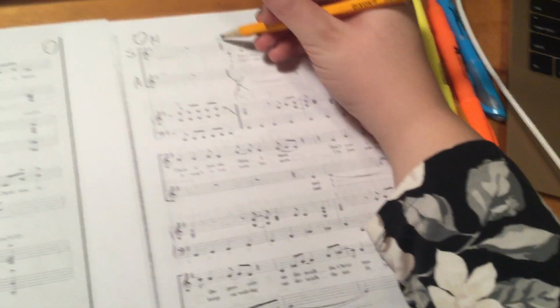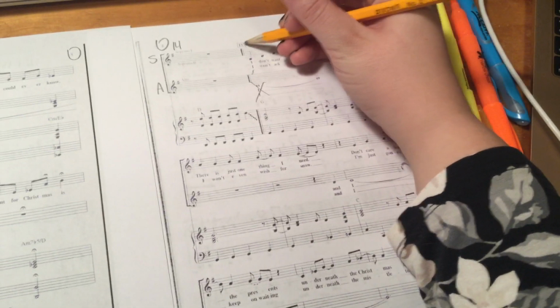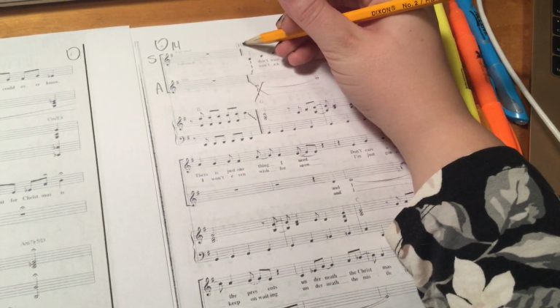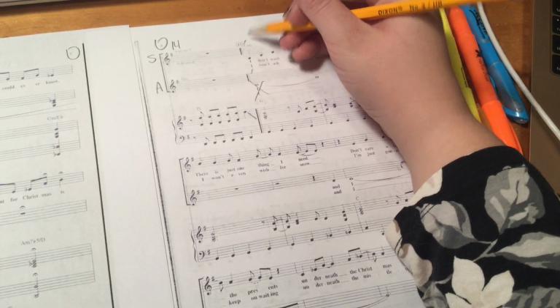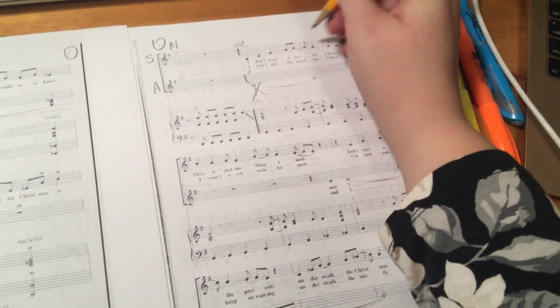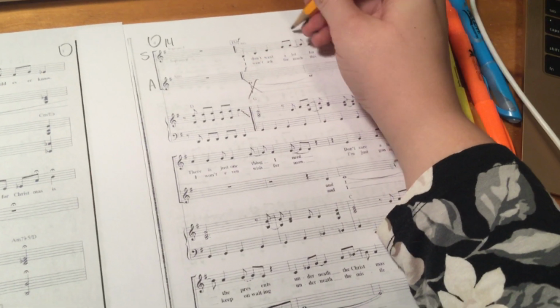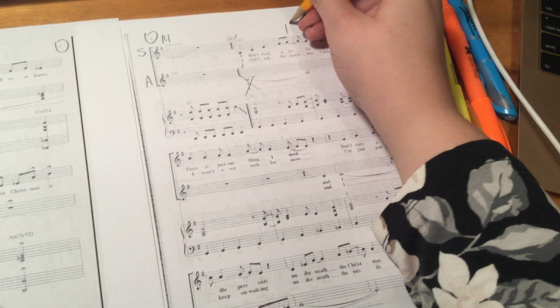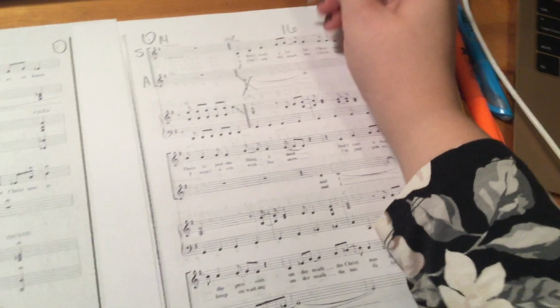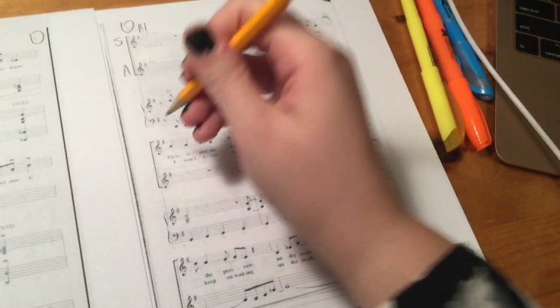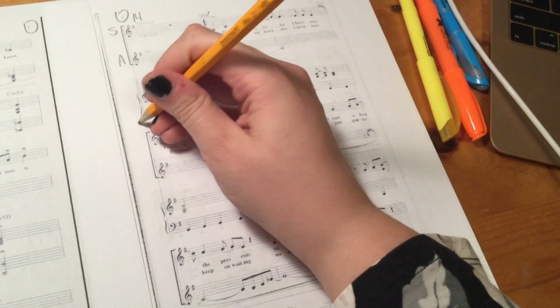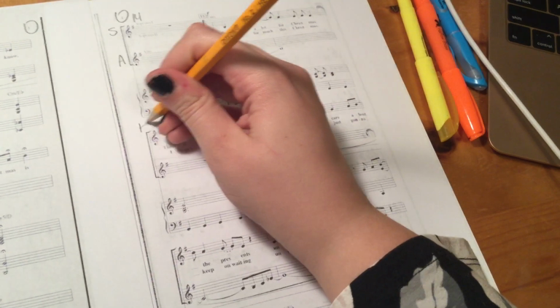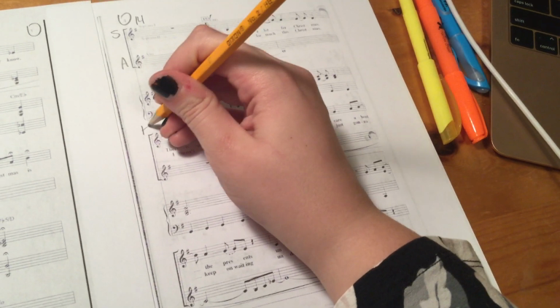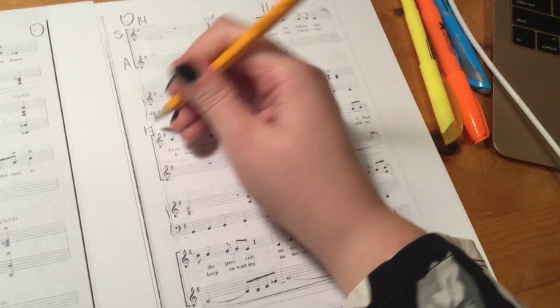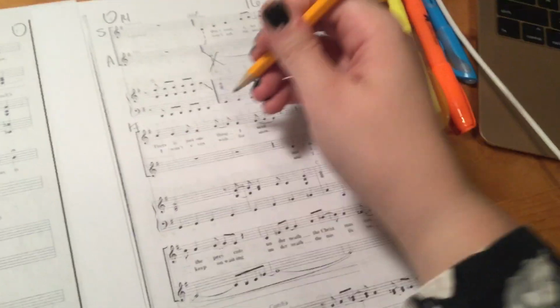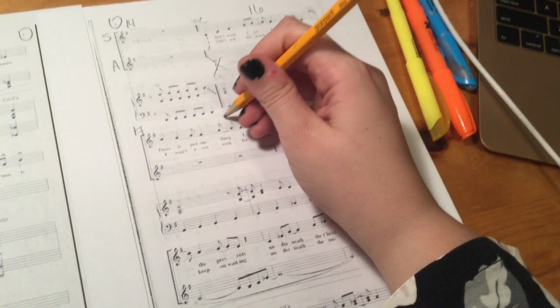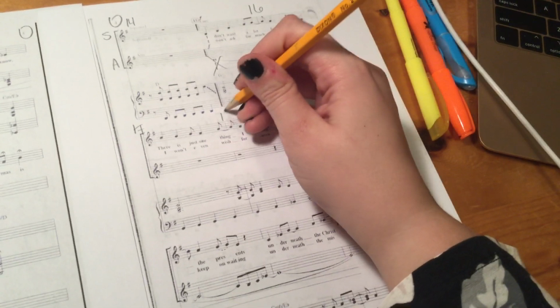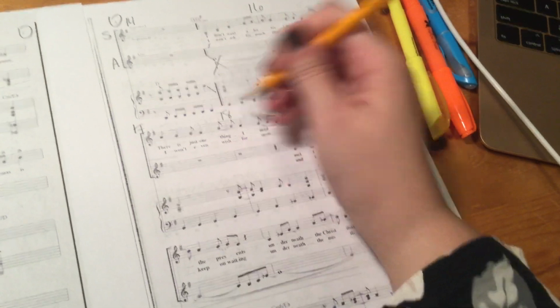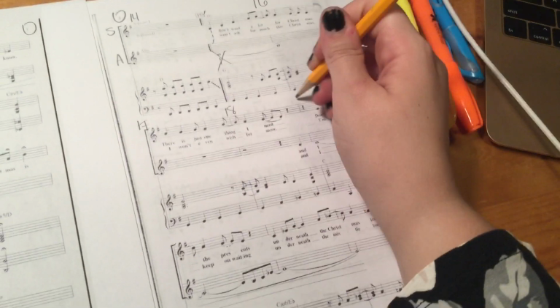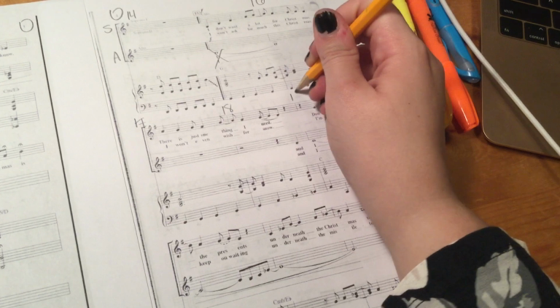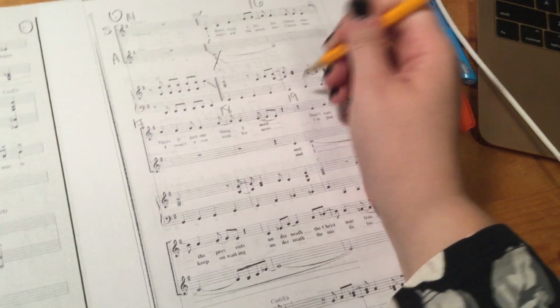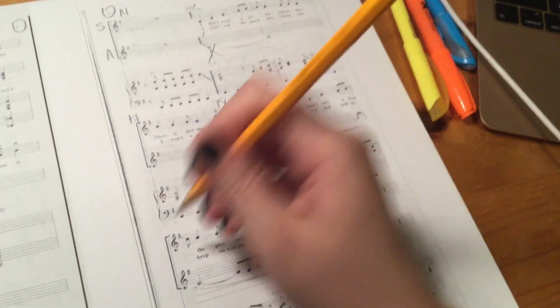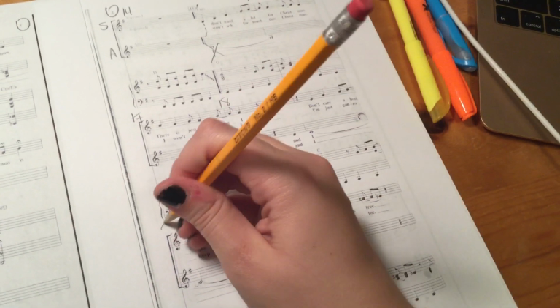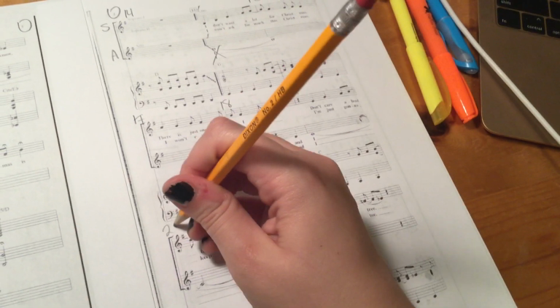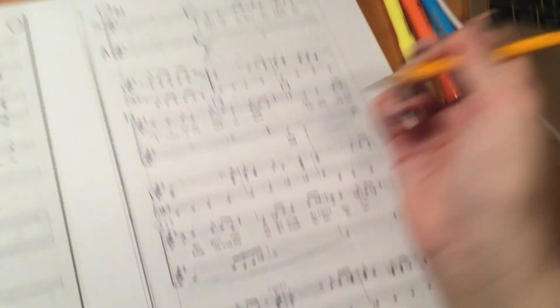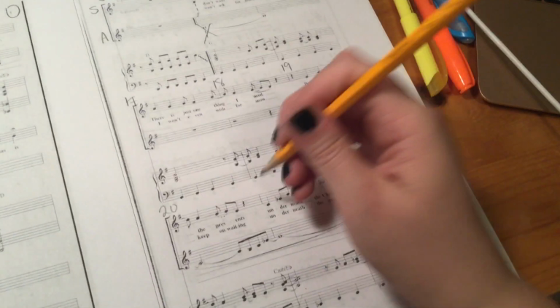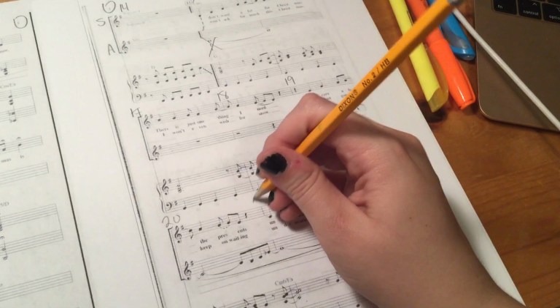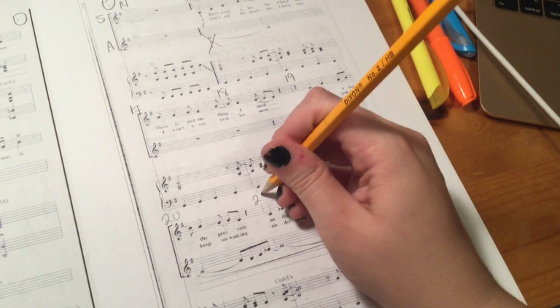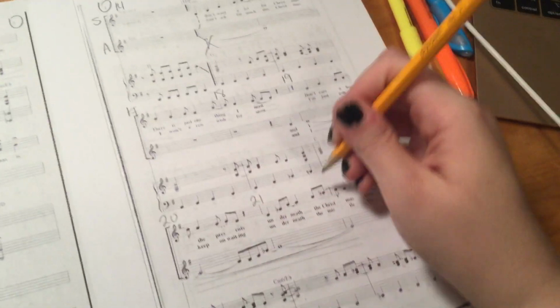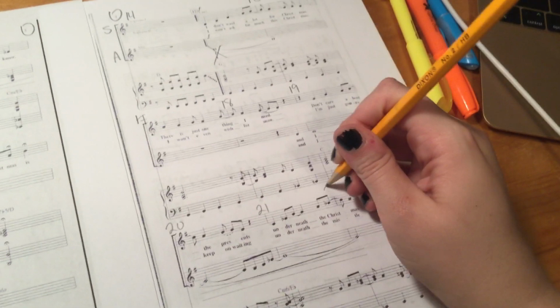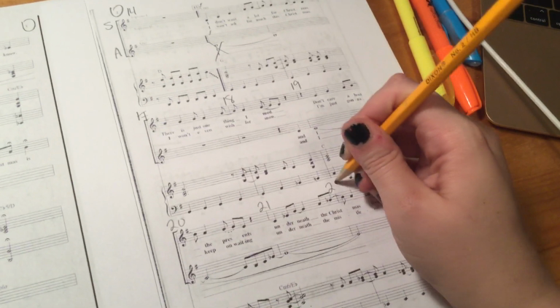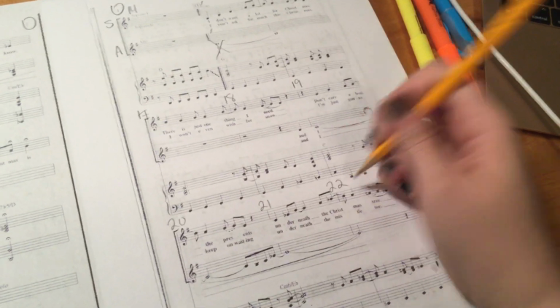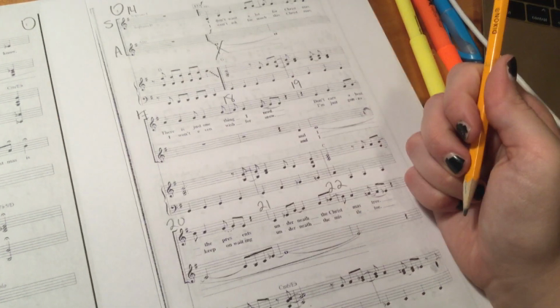So you've got 15 here, 16, 17, 18, 19, 20, 21, 22.